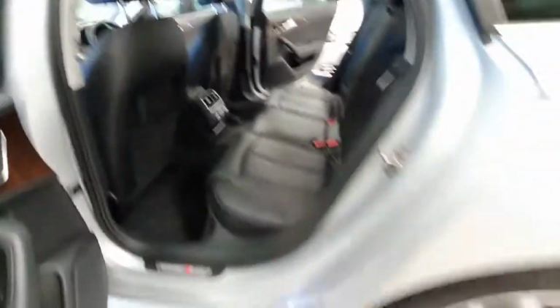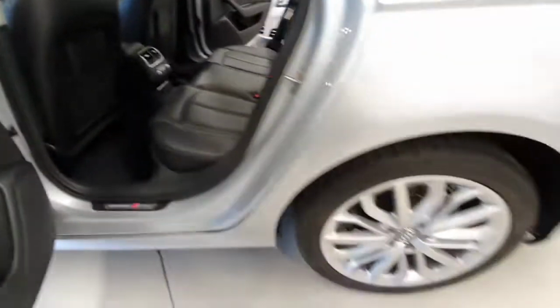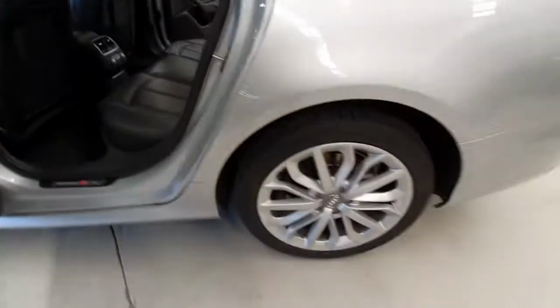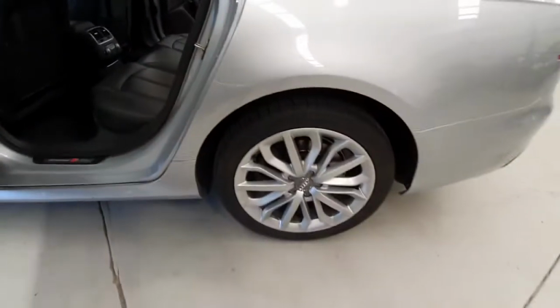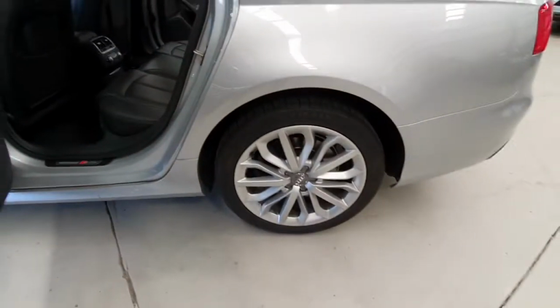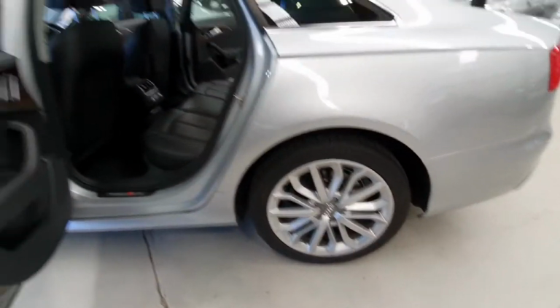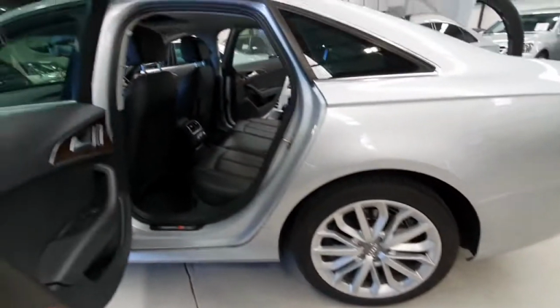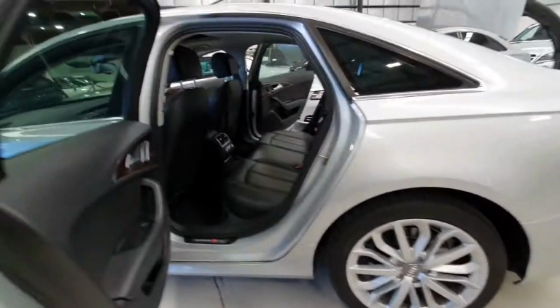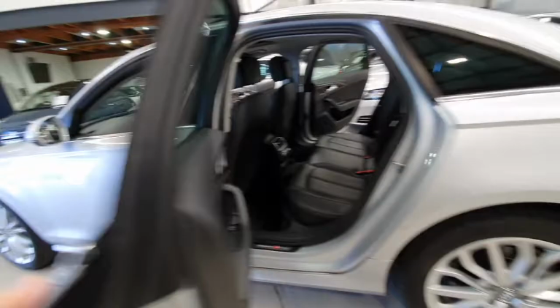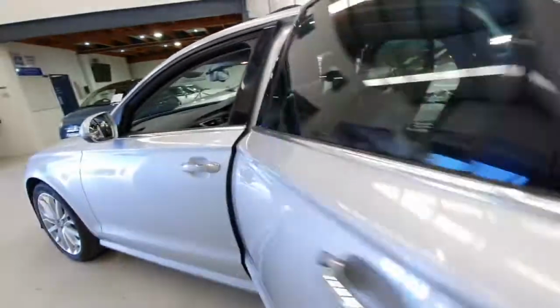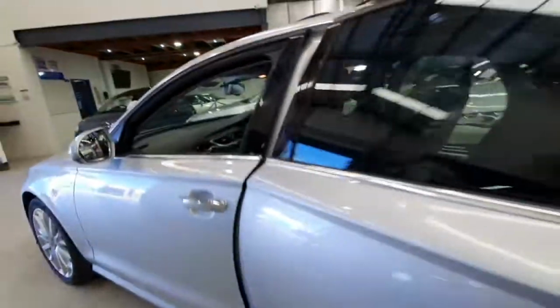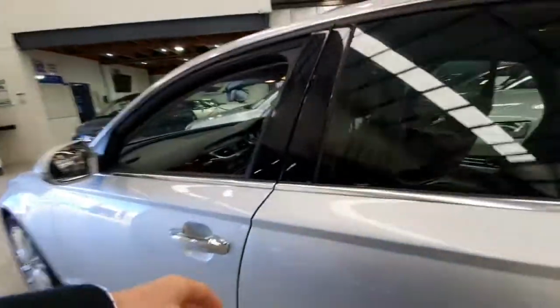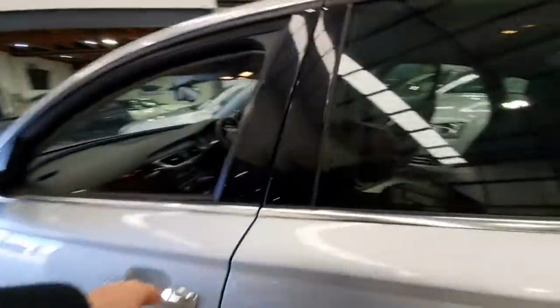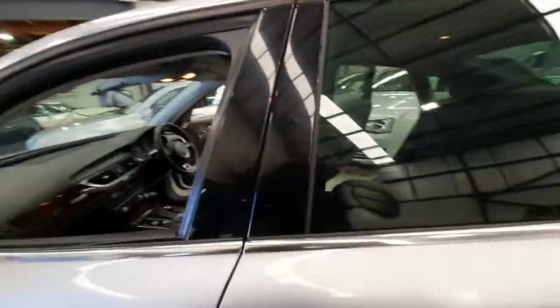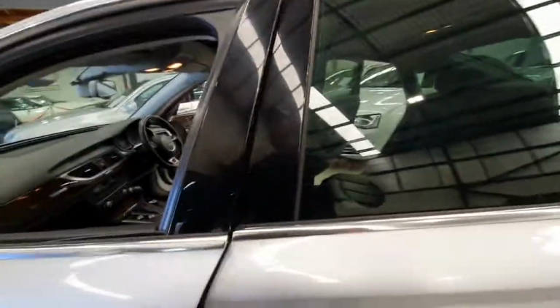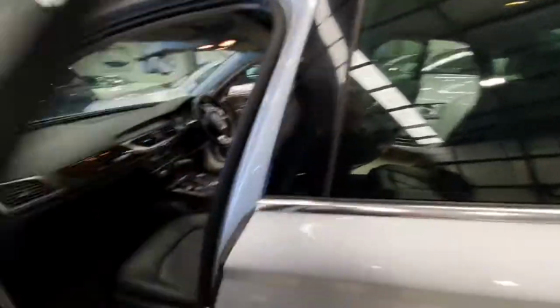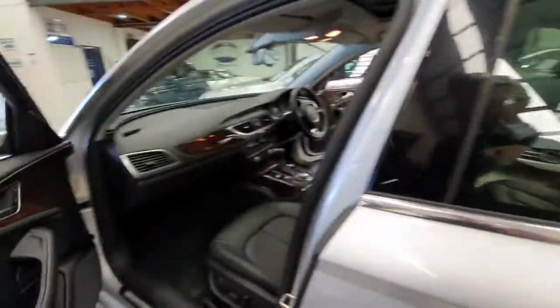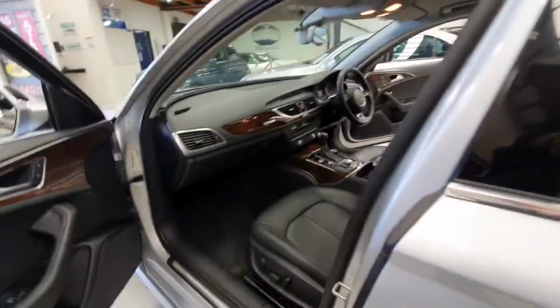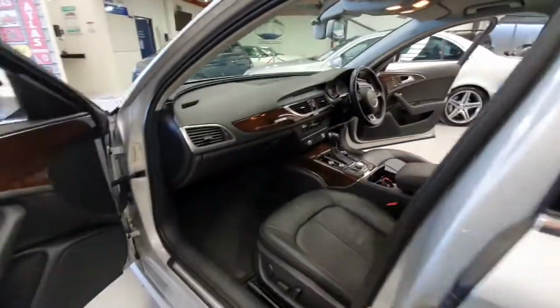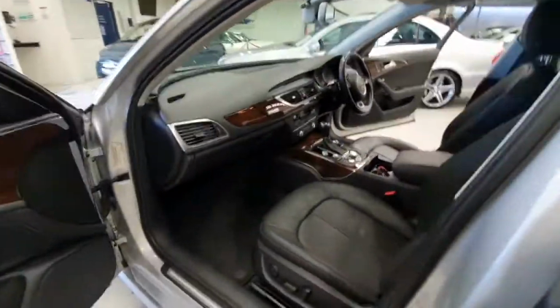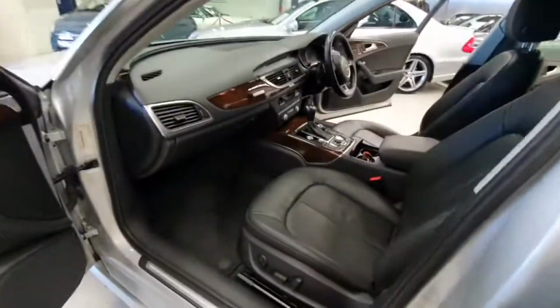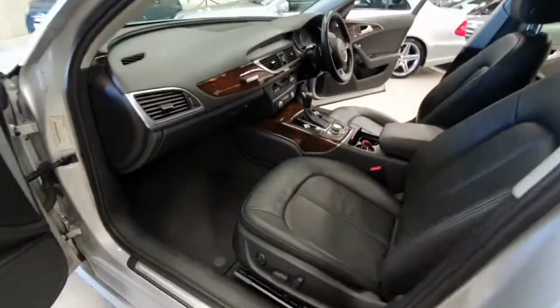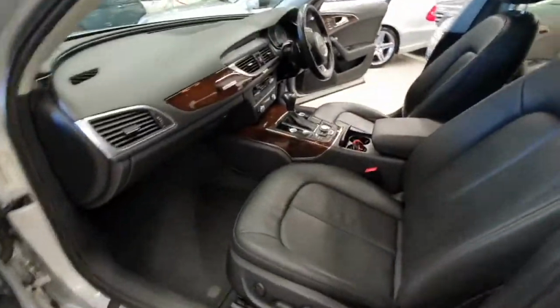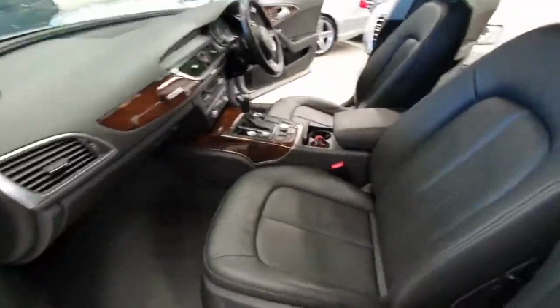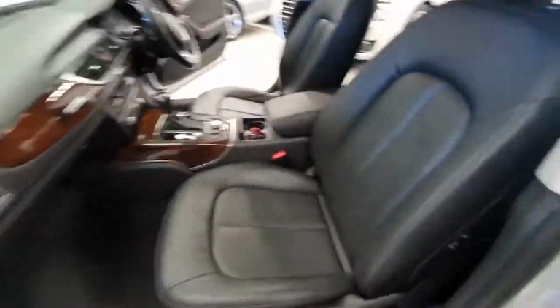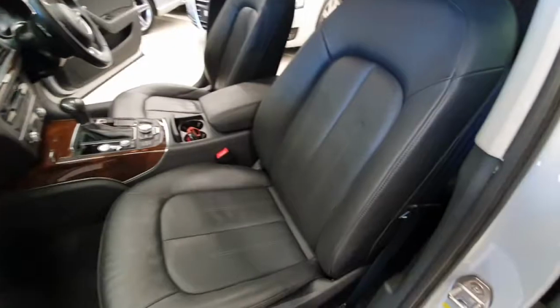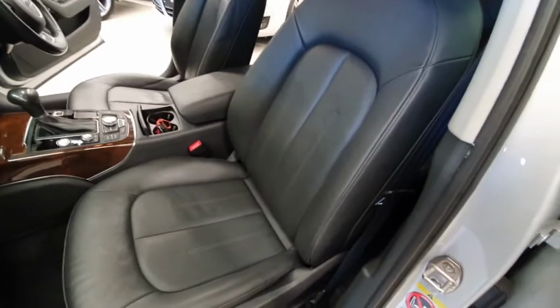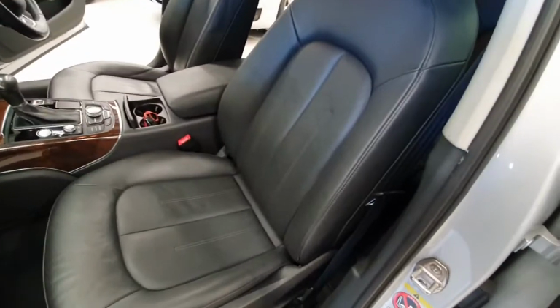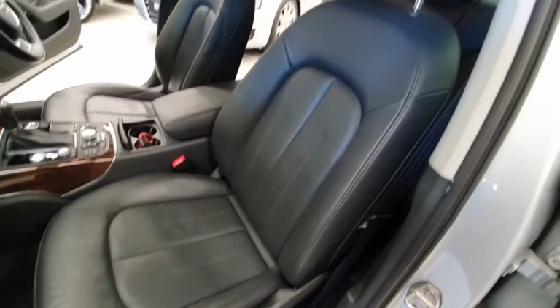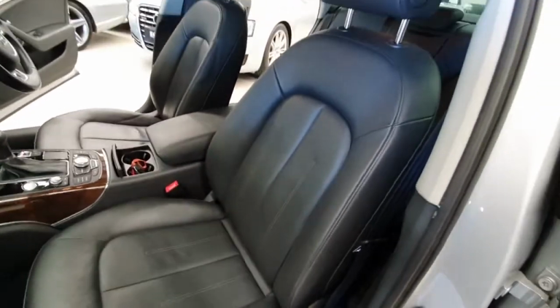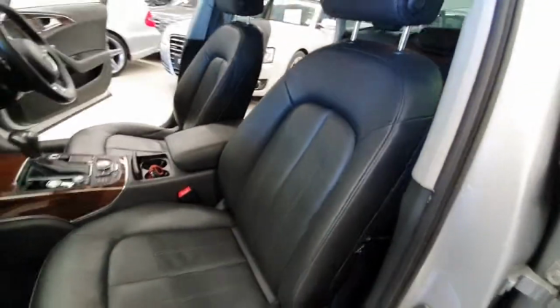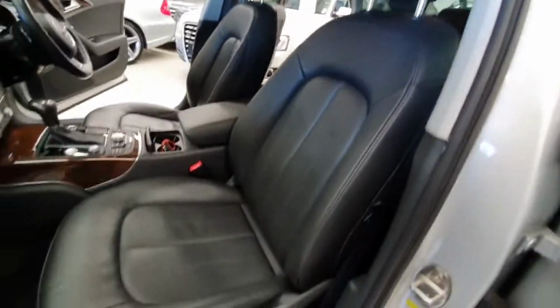You get those much nicer alloy wheels, a slight body kit, better interior seats — you can see the leather is just gorgeous.